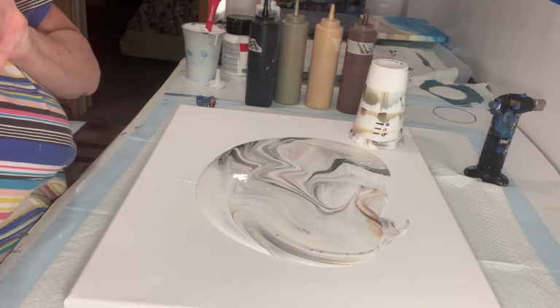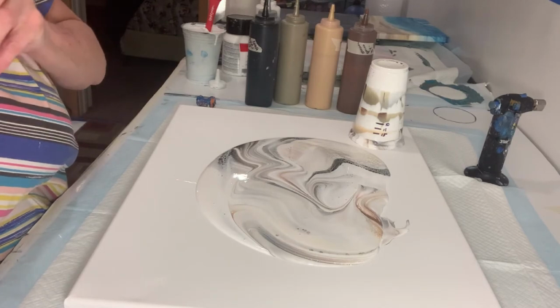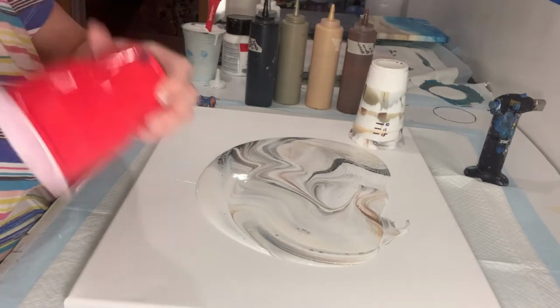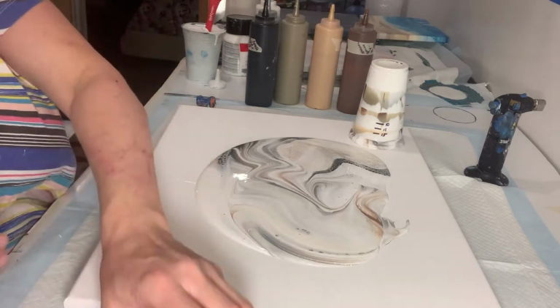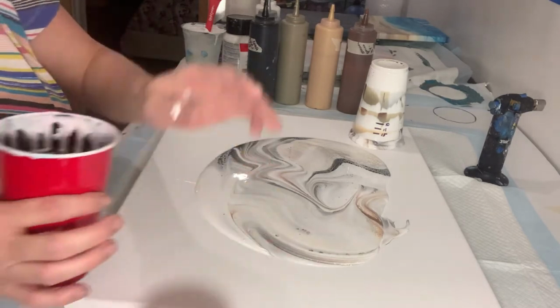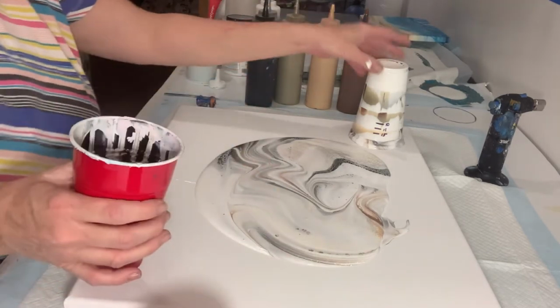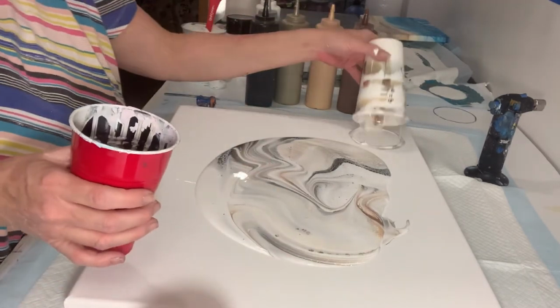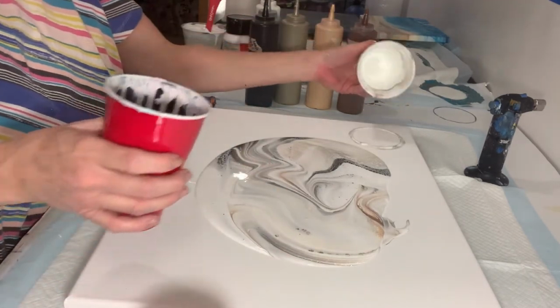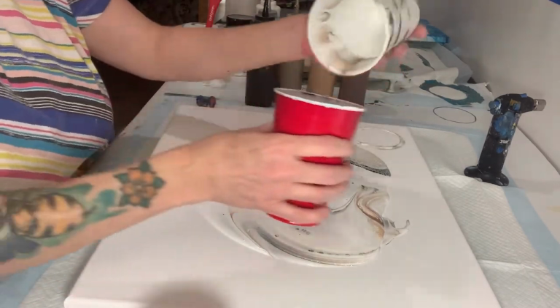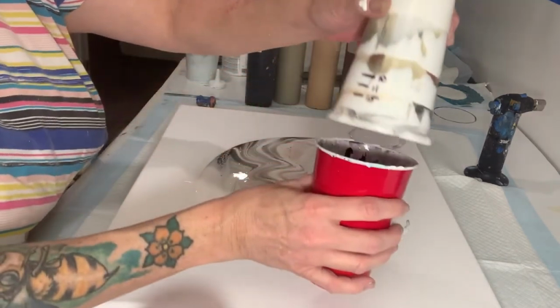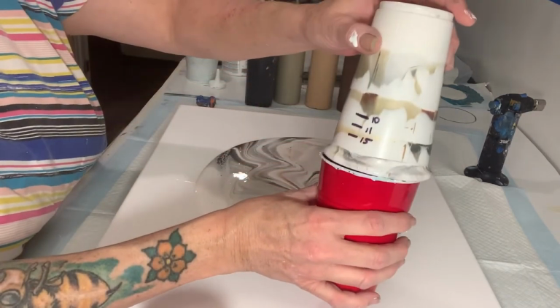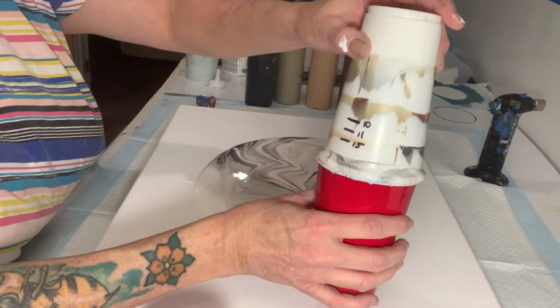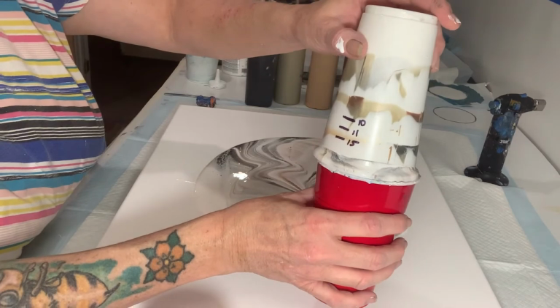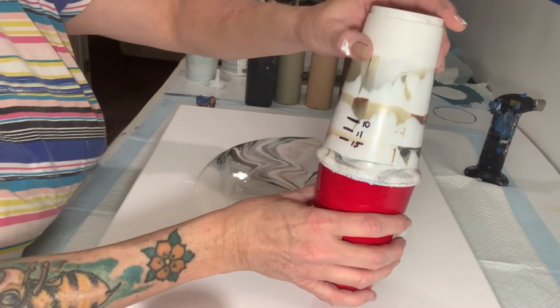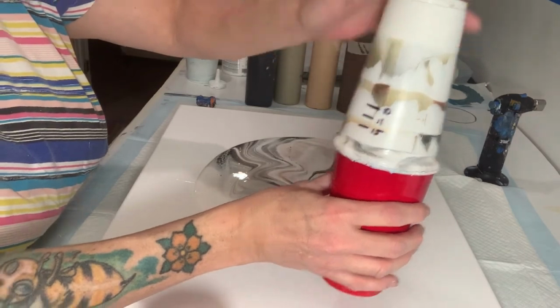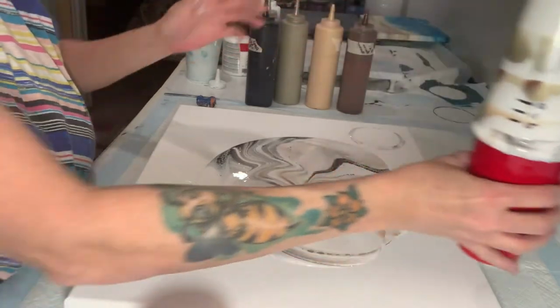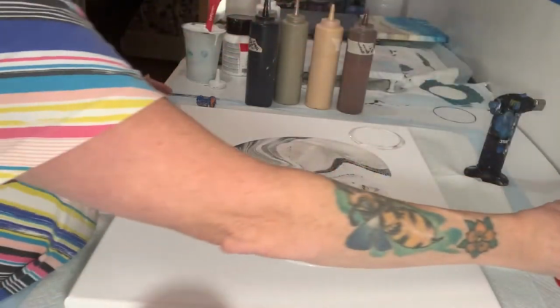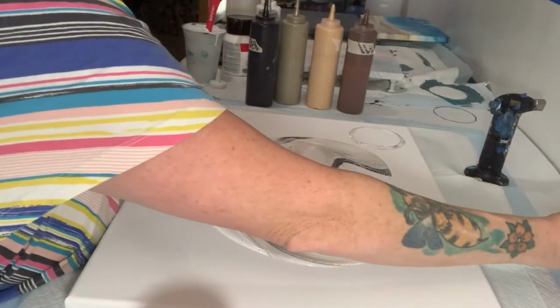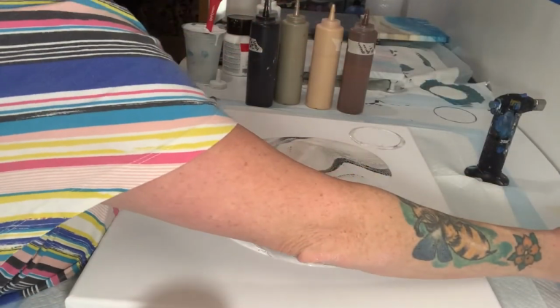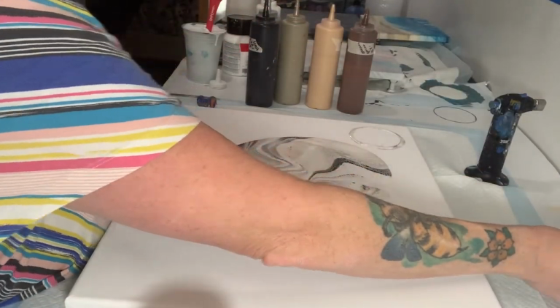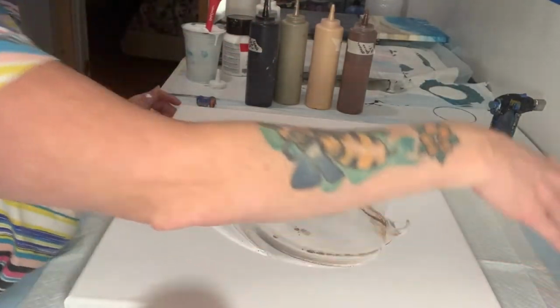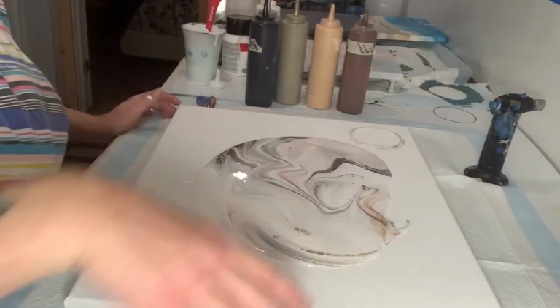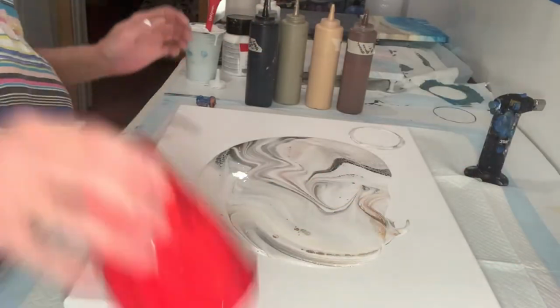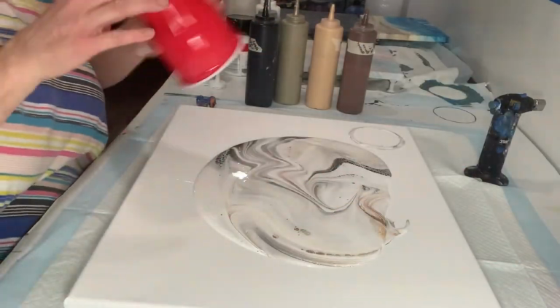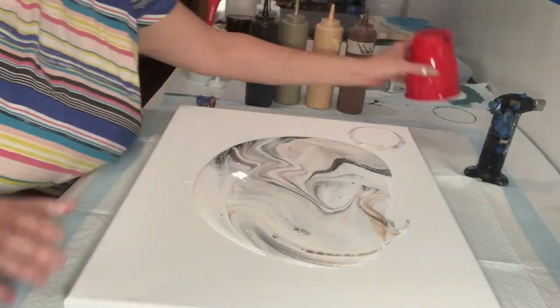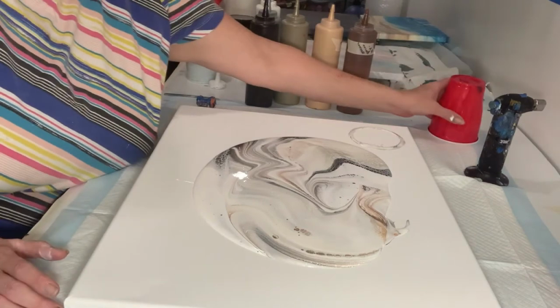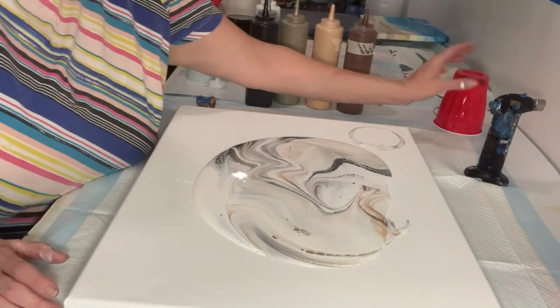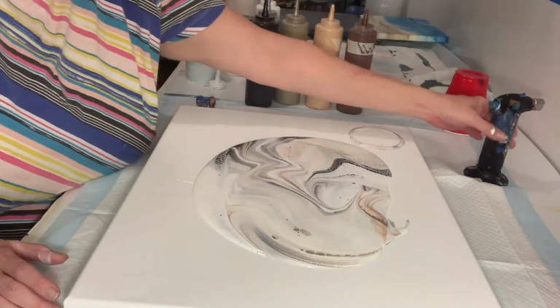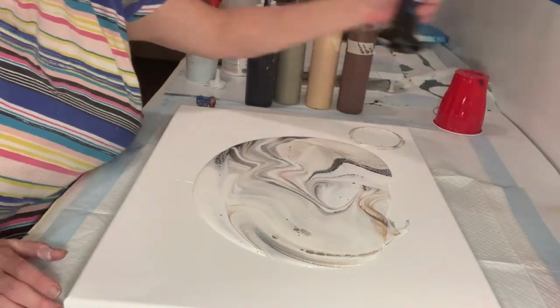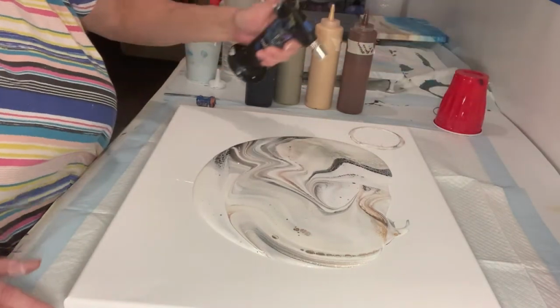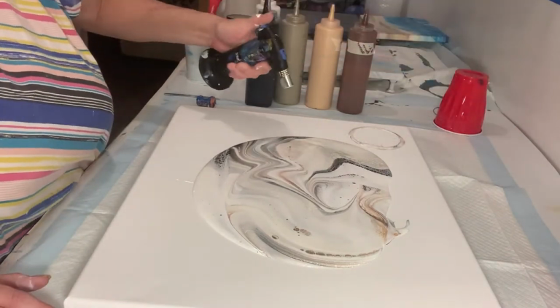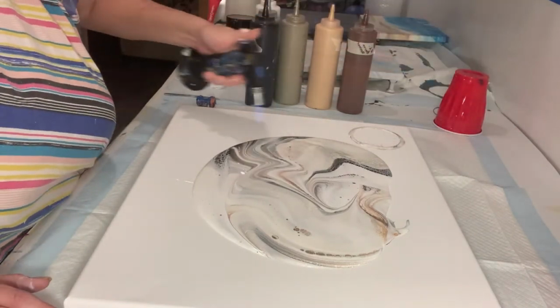Always remember to put your pour cup upside down on your drip cup so that you can save that extra paint. All right, let's get this a torch.